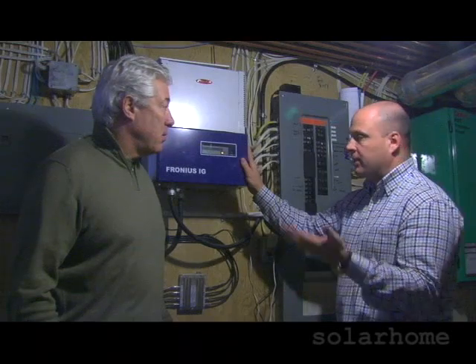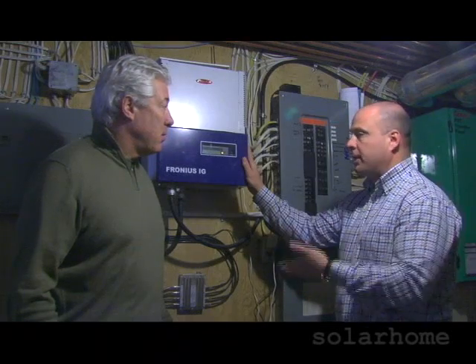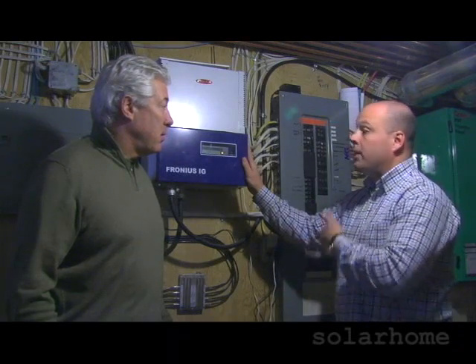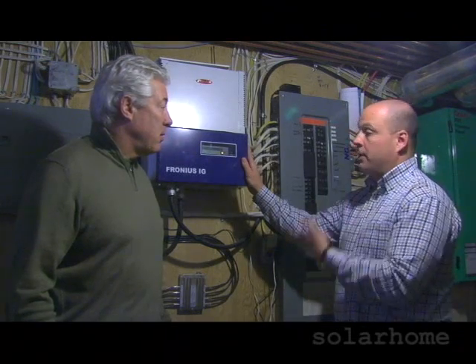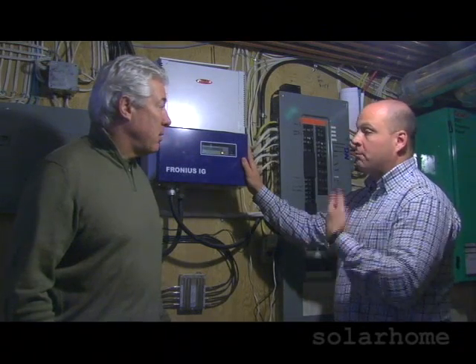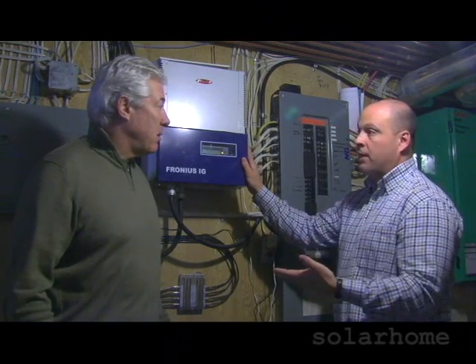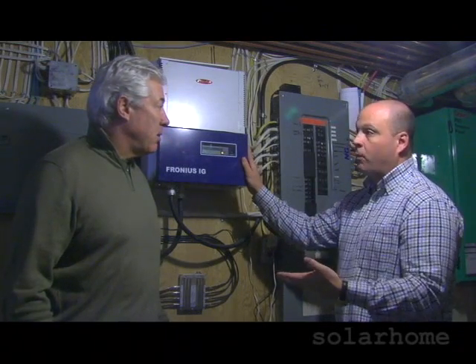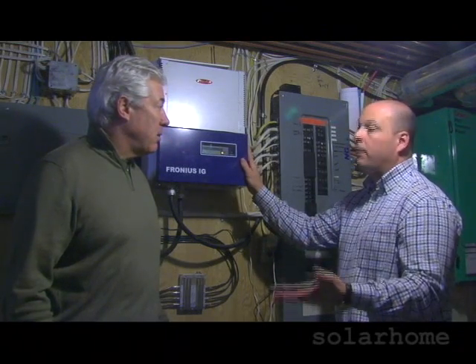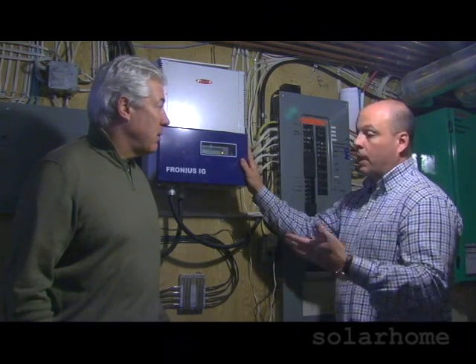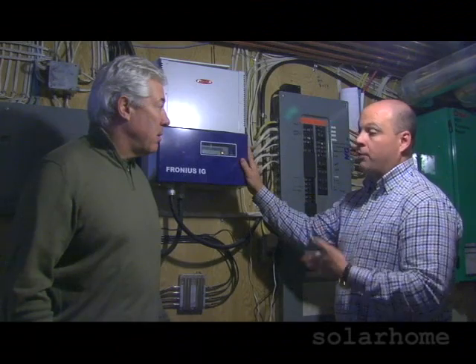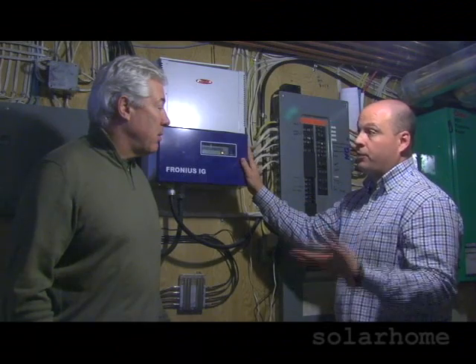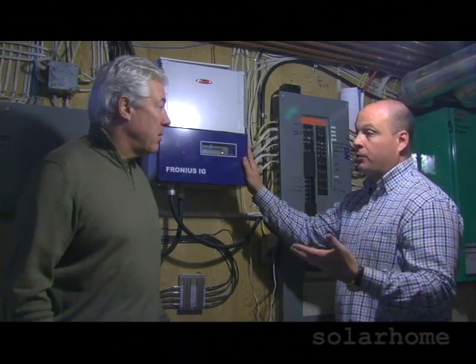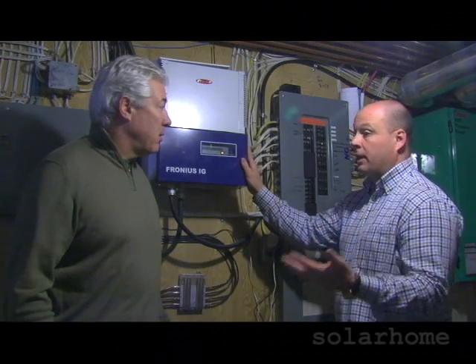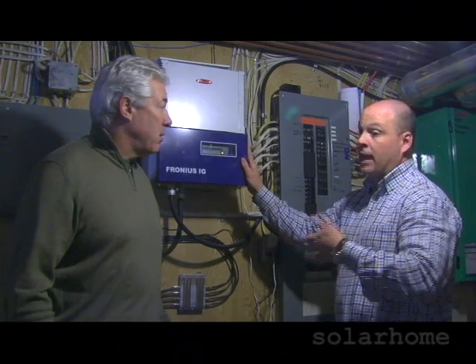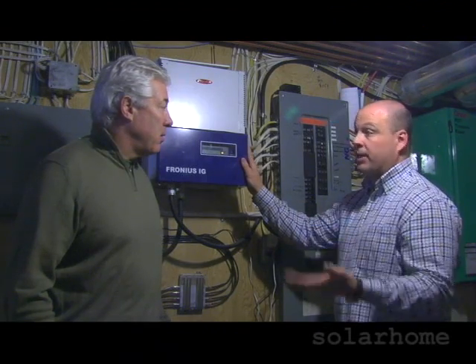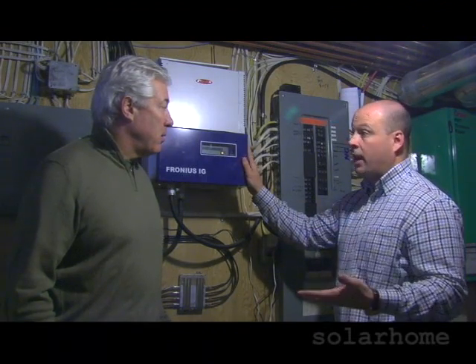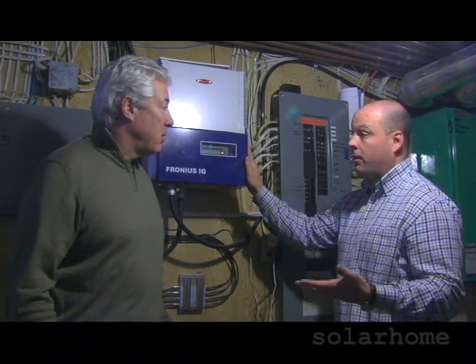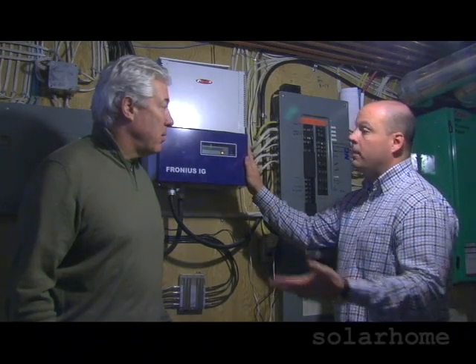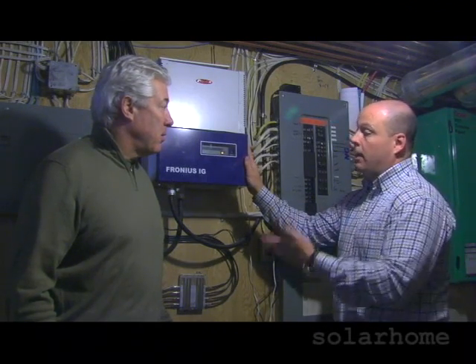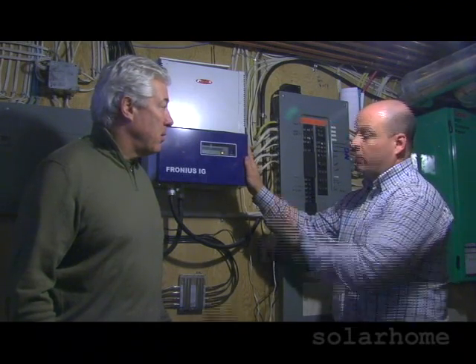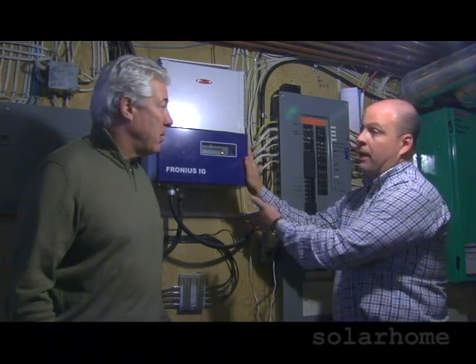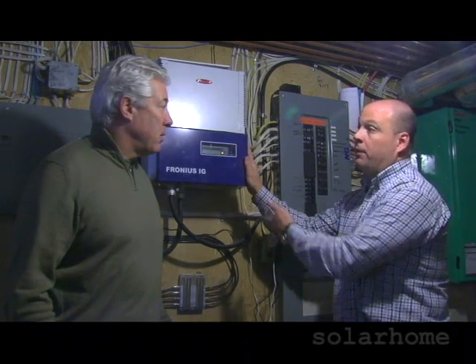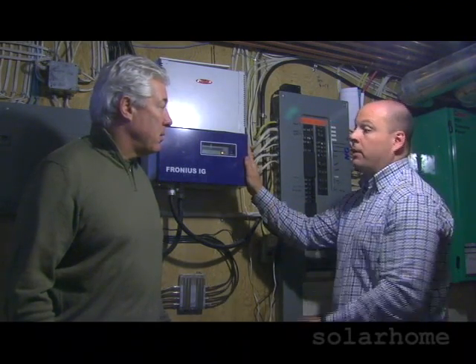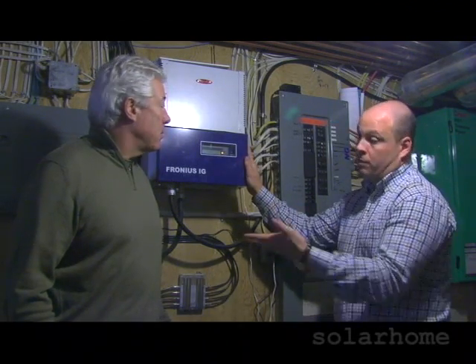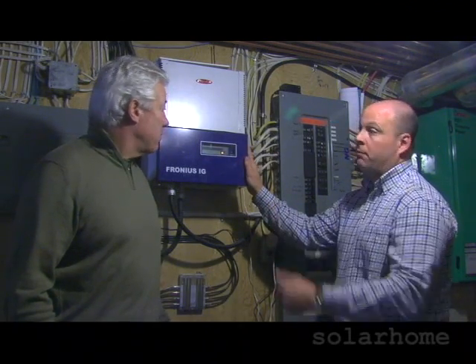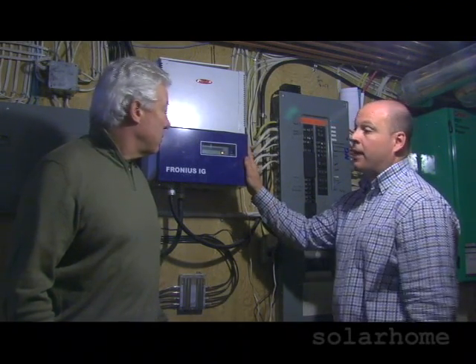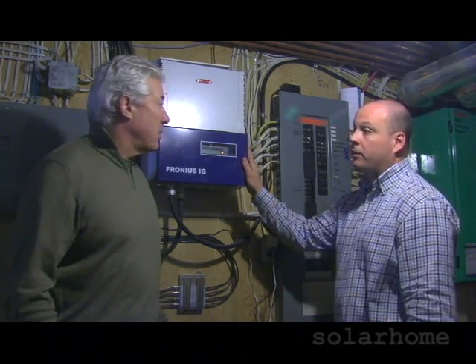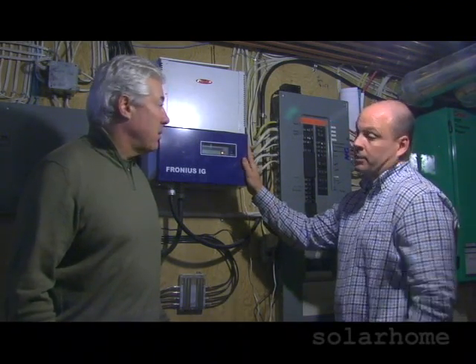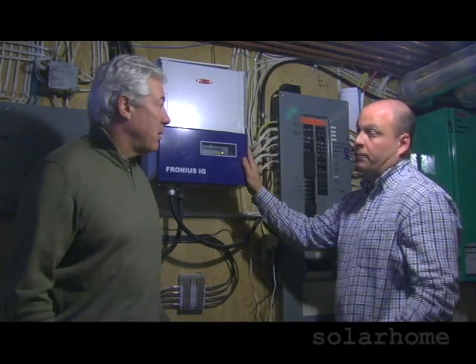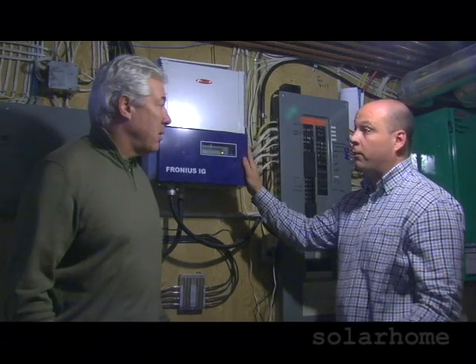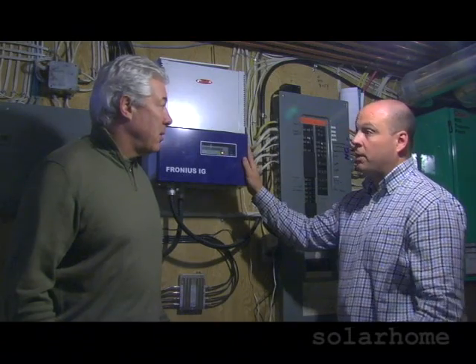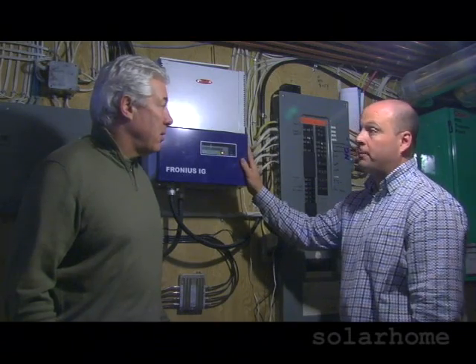Essentially, you're getting paid for the hydro that you're using, and any excess hydro goes back on the grid, and you get it back in the form of a rebate.